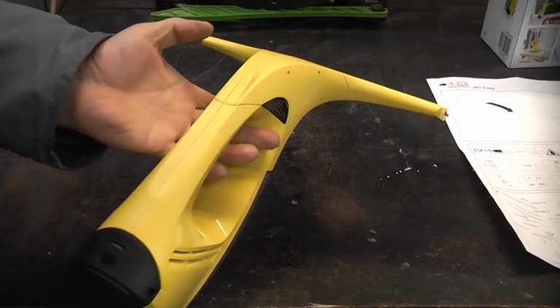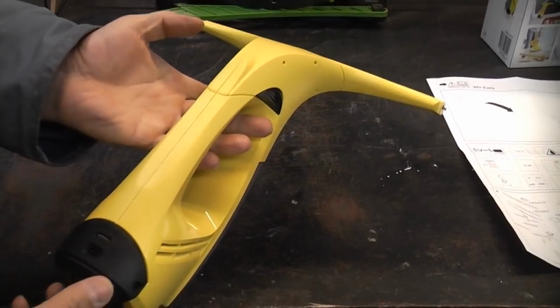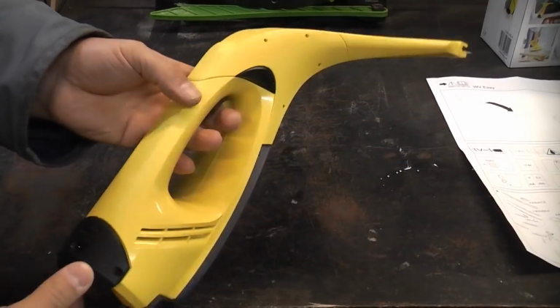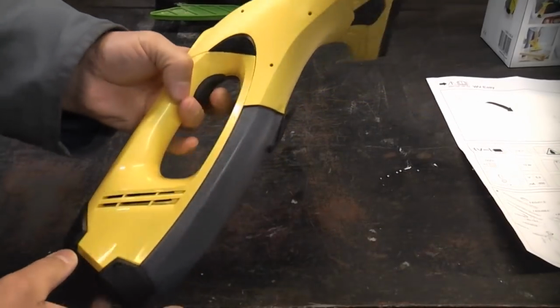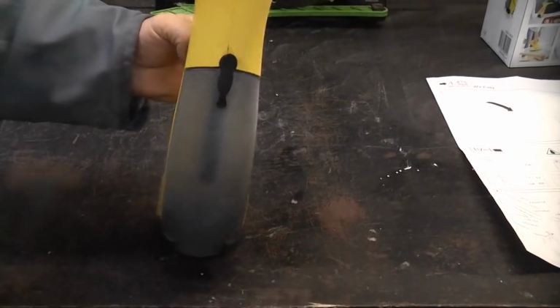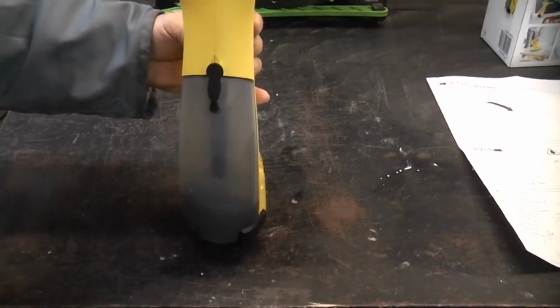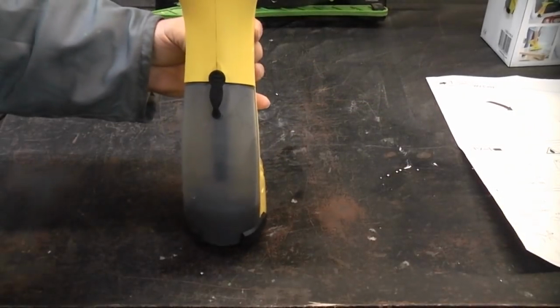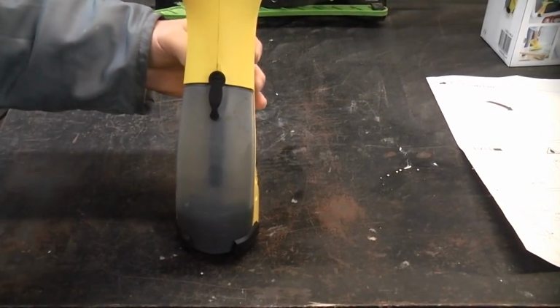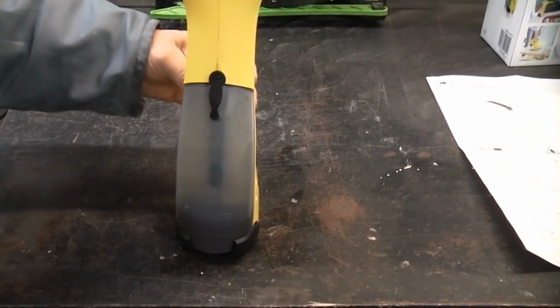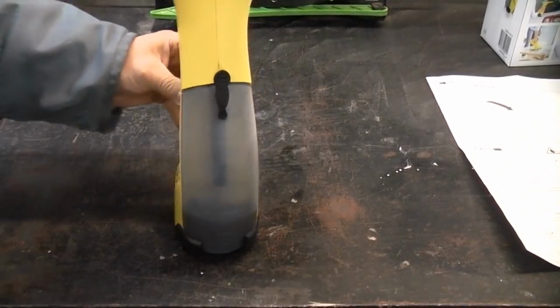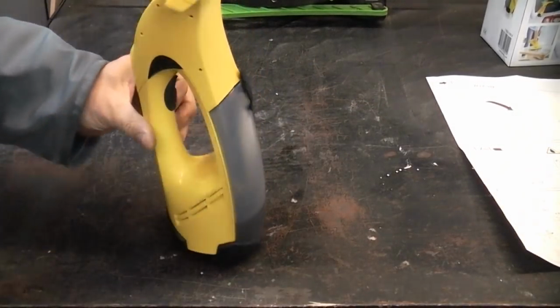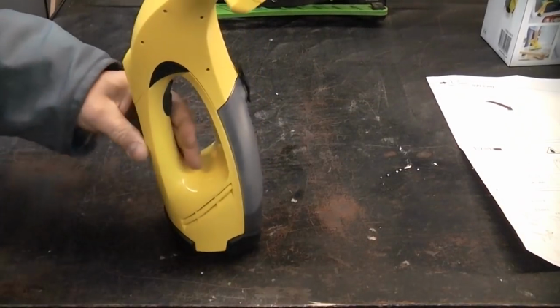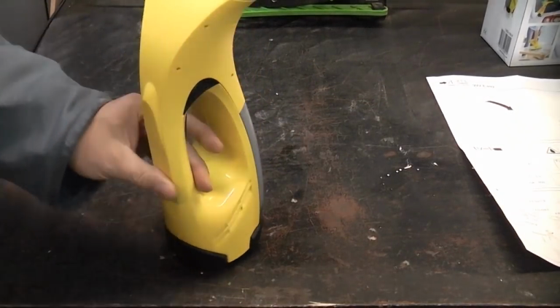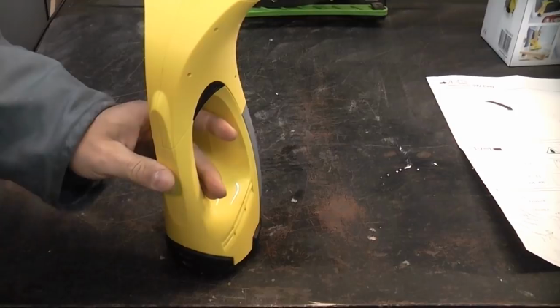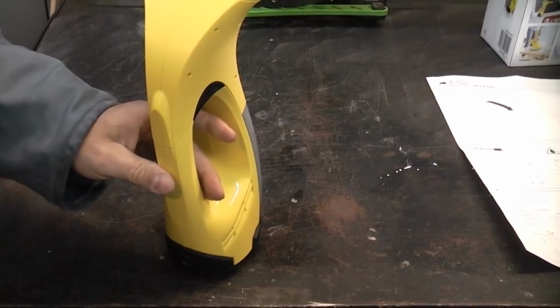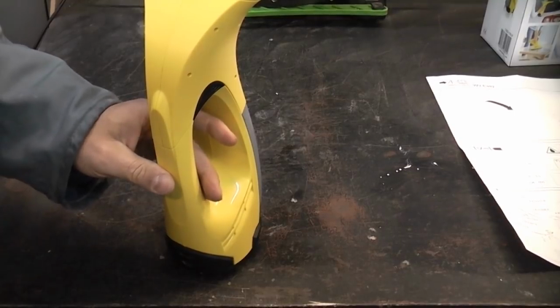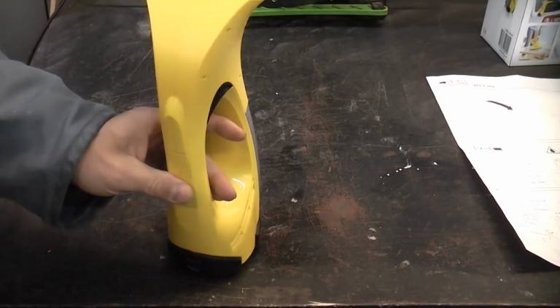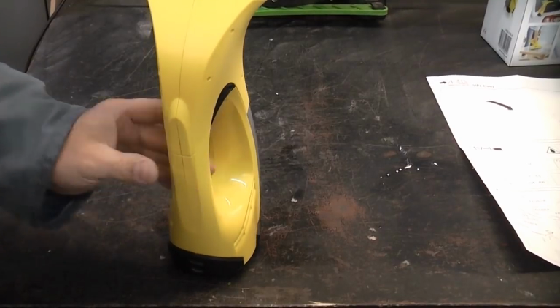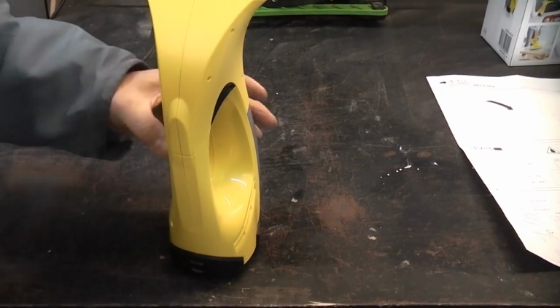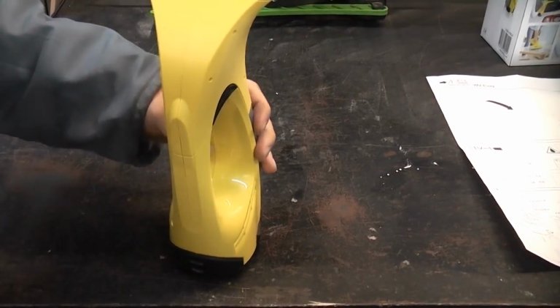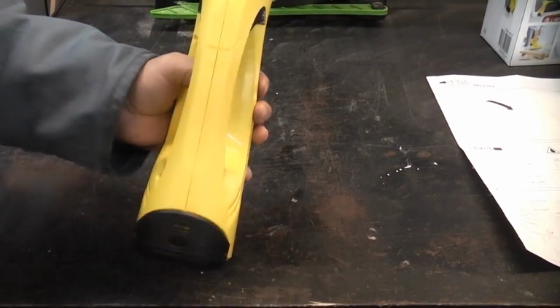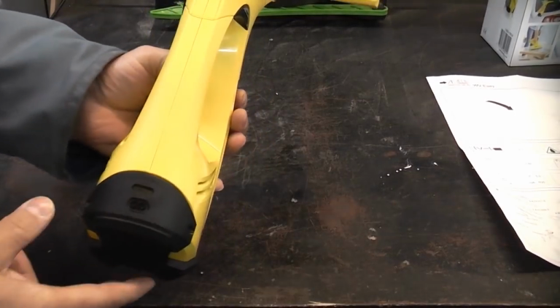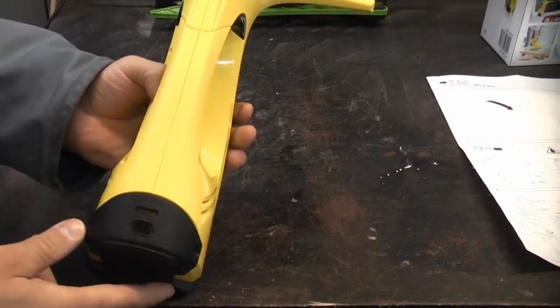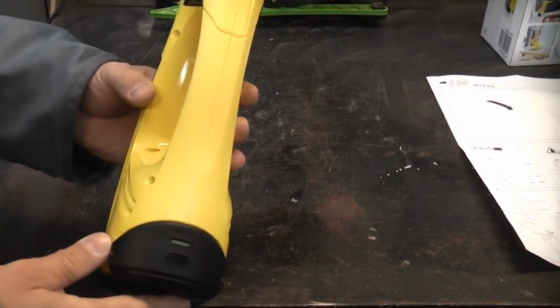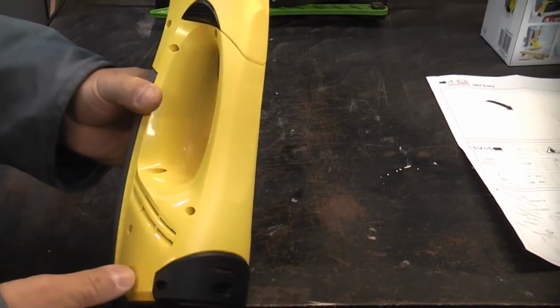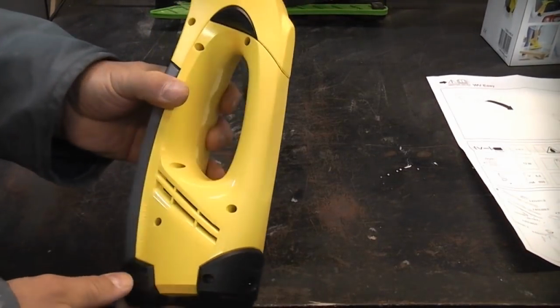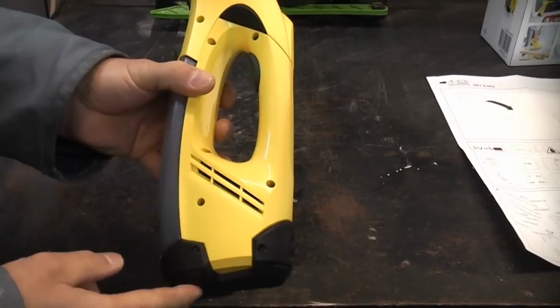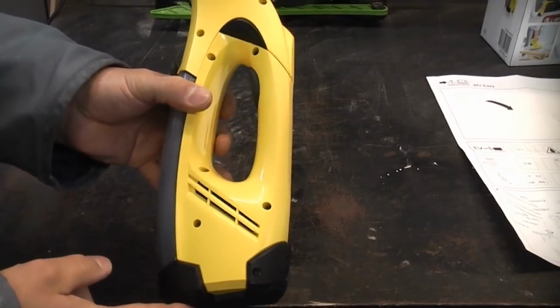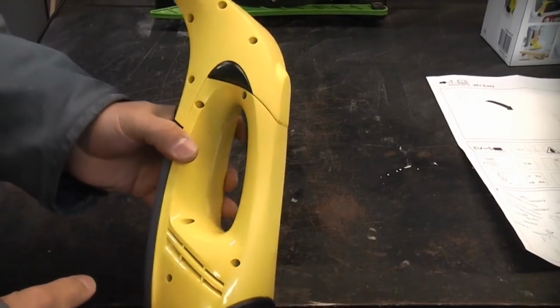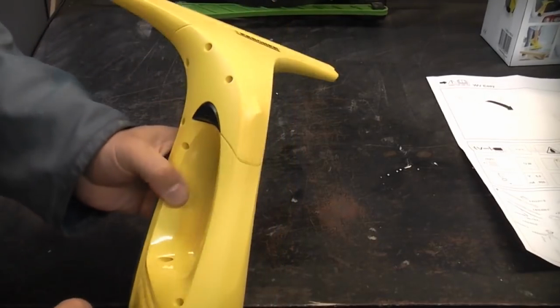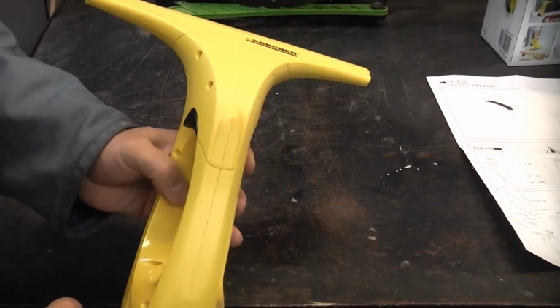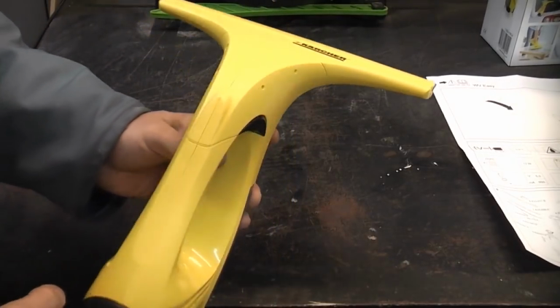This is the Karcher Window Vac. This uses a 3.6 volt lithium-ion battery which, when fully charged, will enable you to use this machine for about 20 minutes.